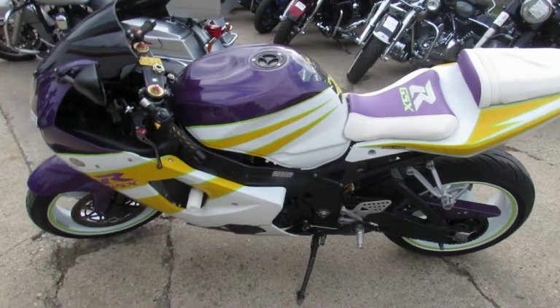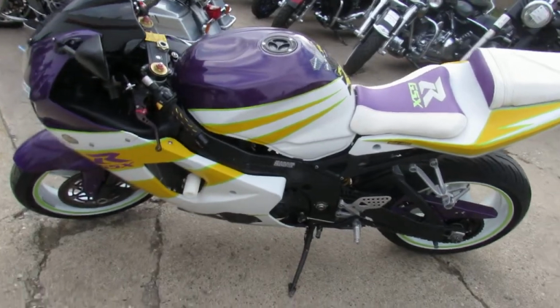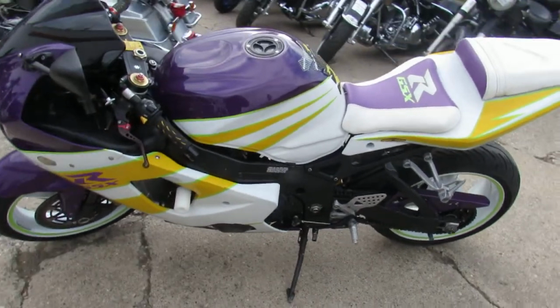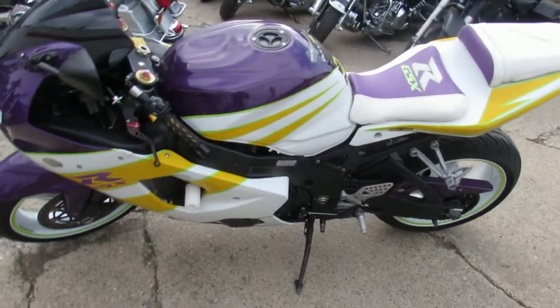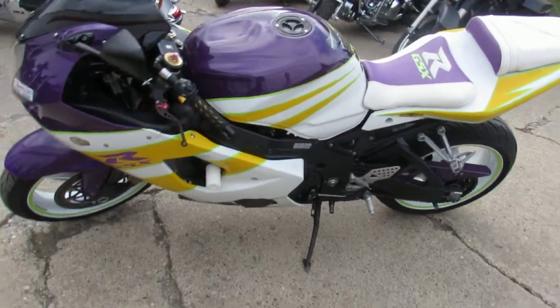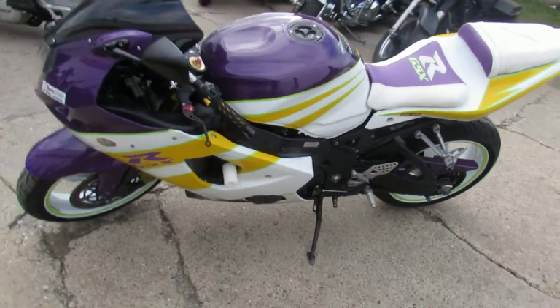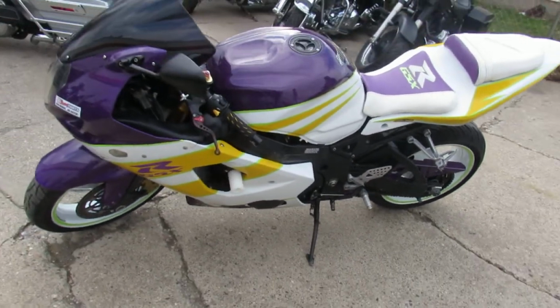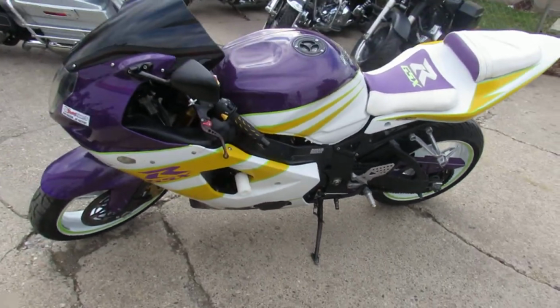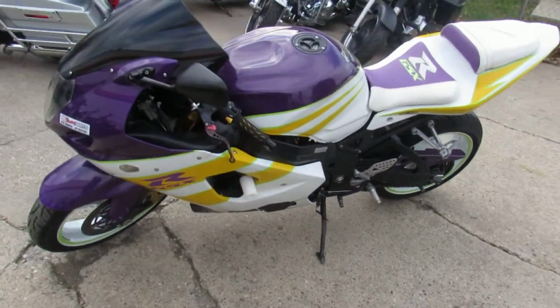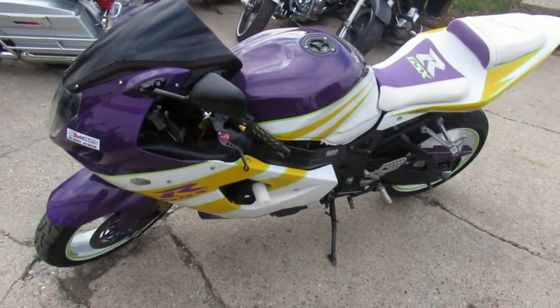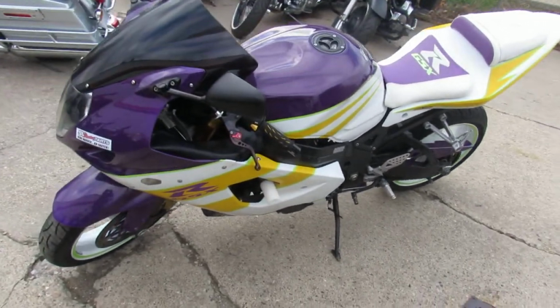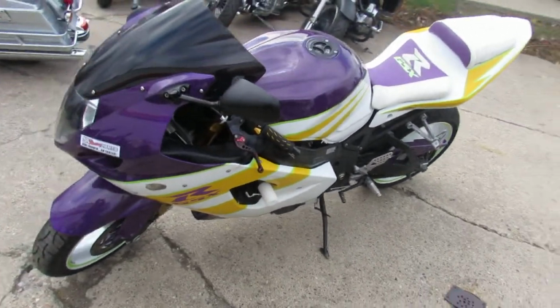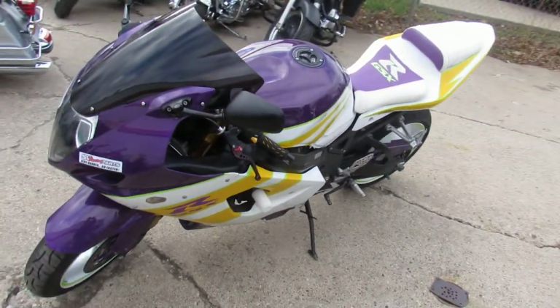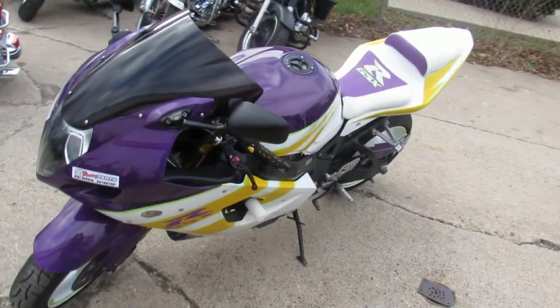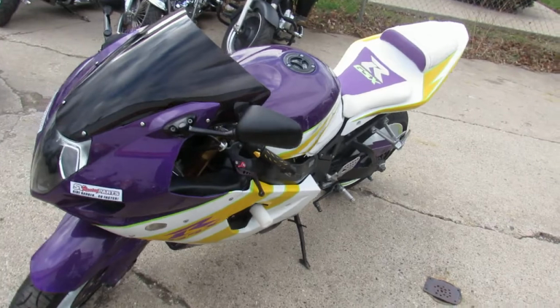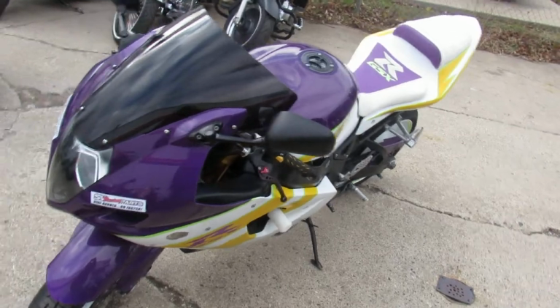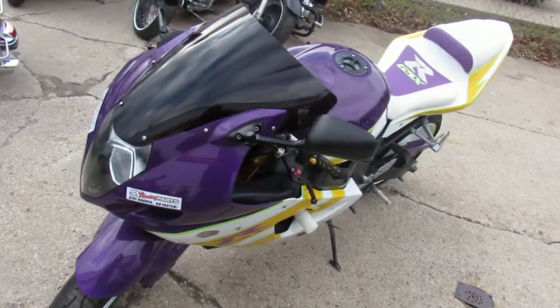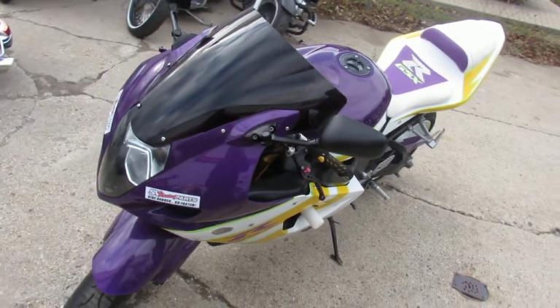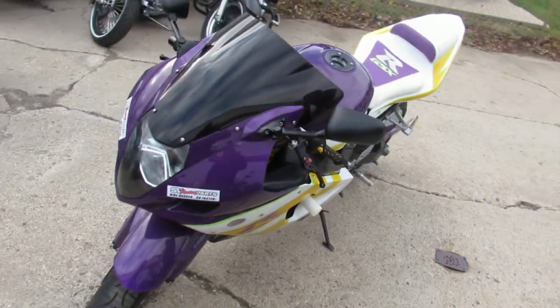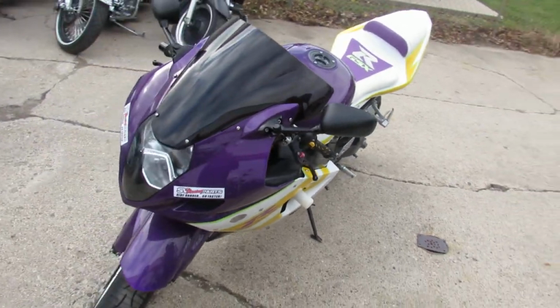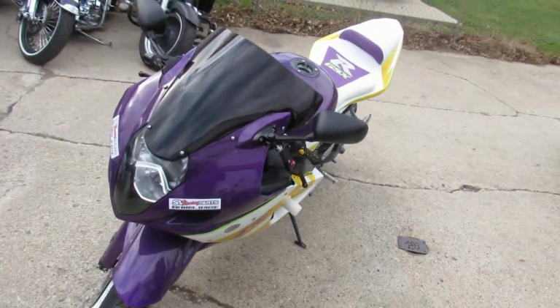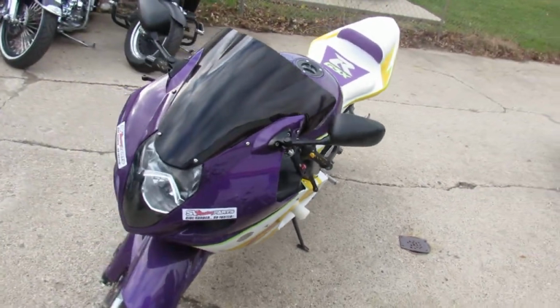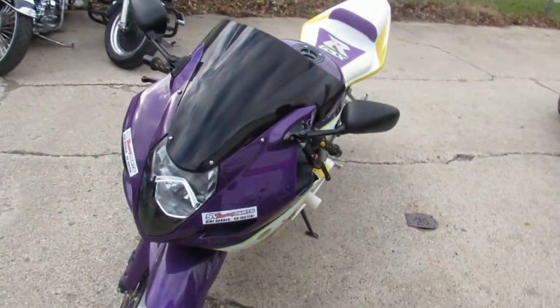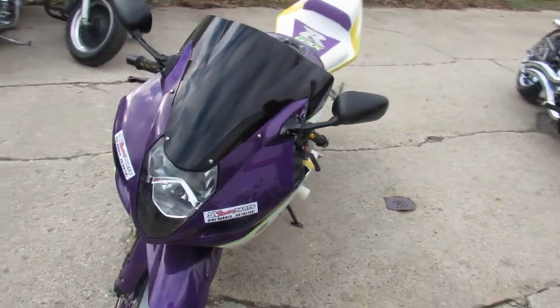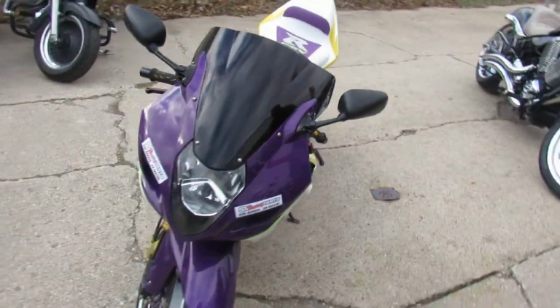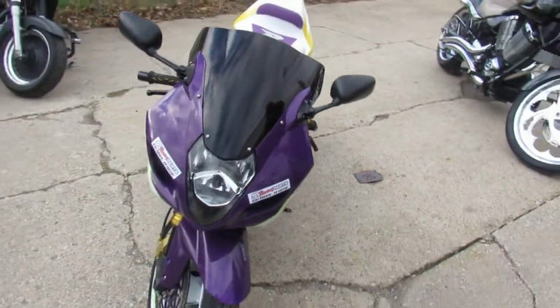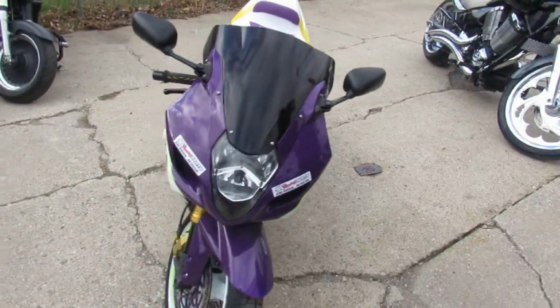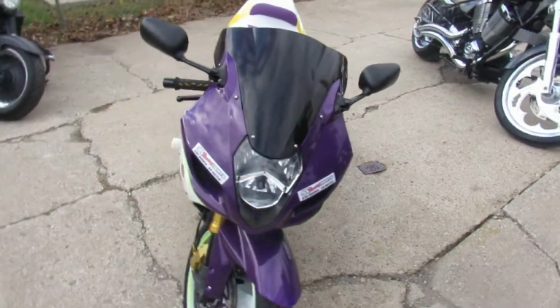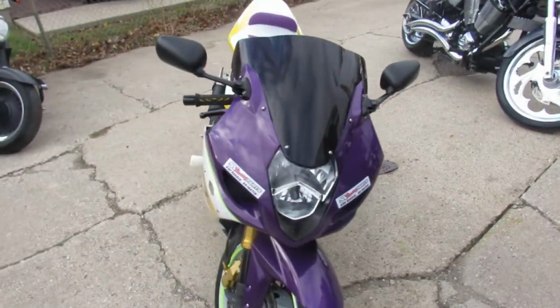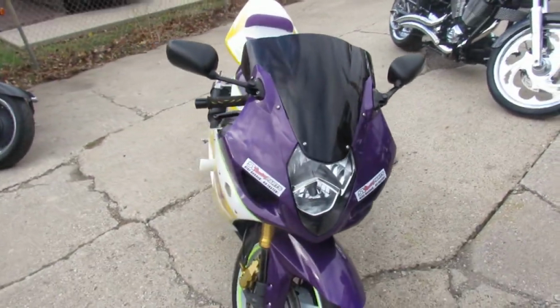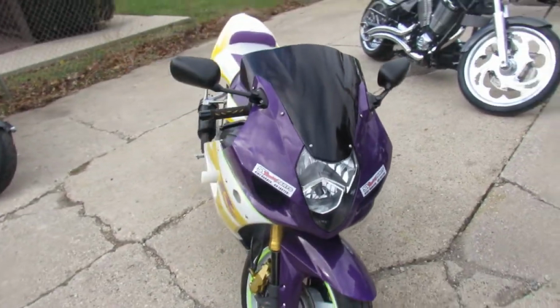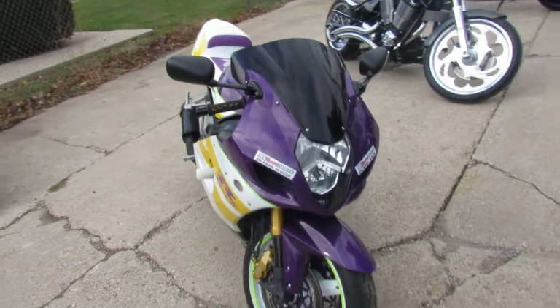Hey guys, it's ApprovalPowerSports.com here. We're doing some videos on our used bikes. Today I got a used Suzuki GSX-R for sale for only $4,400.